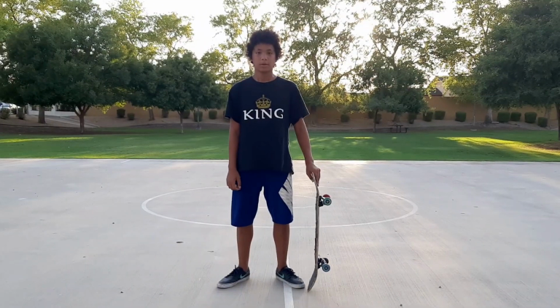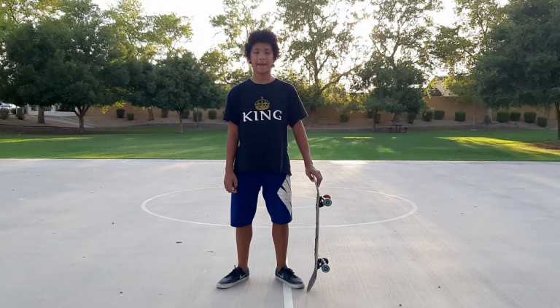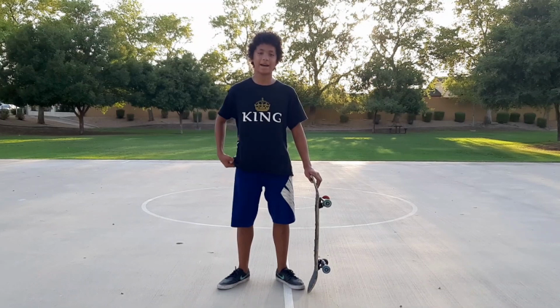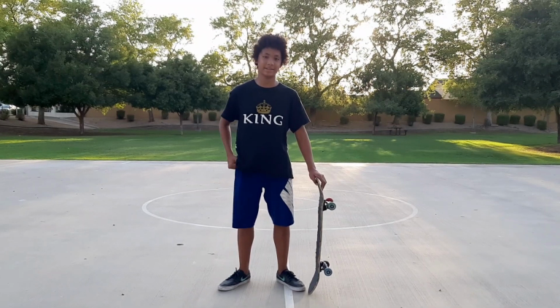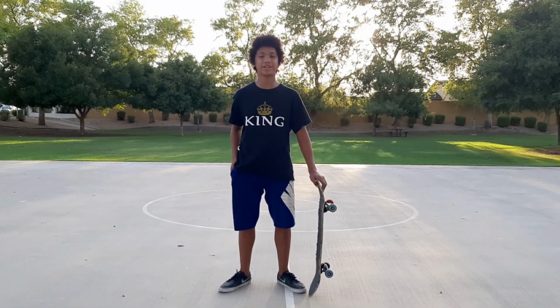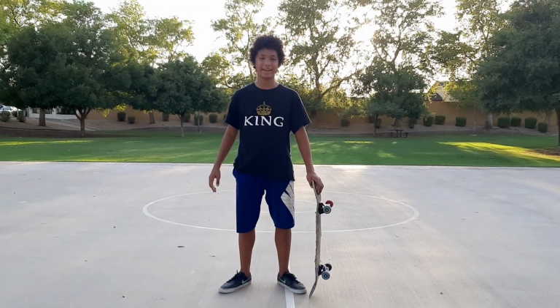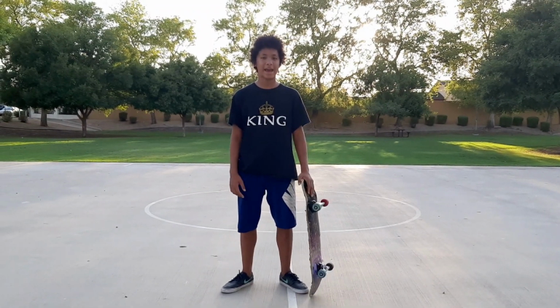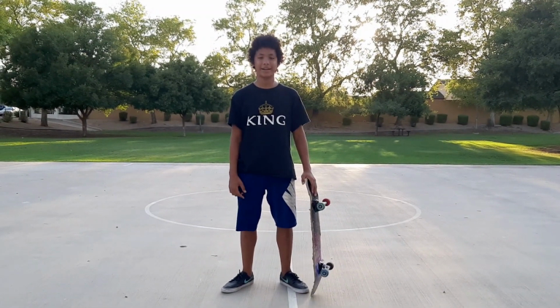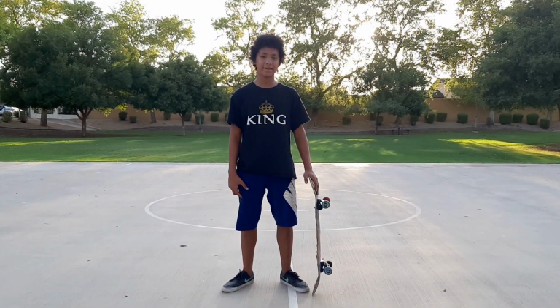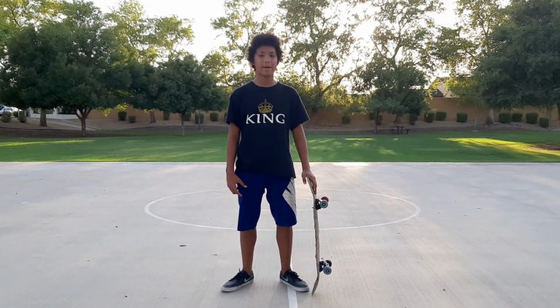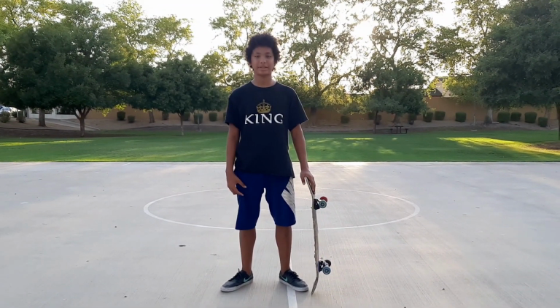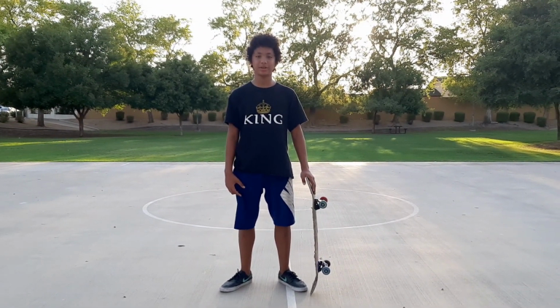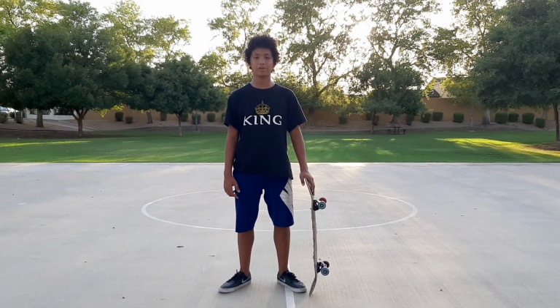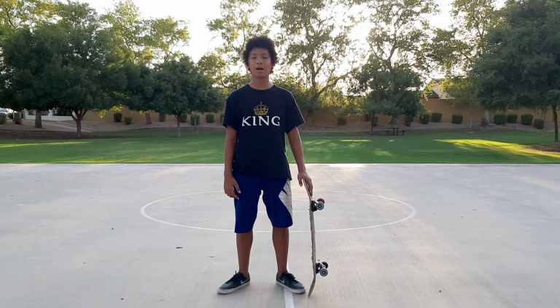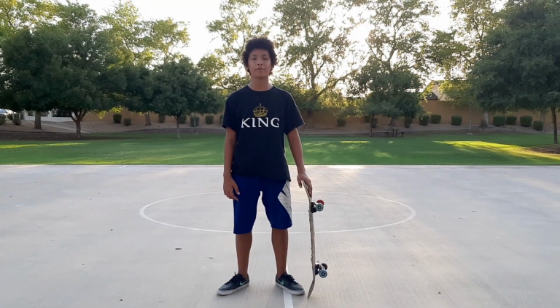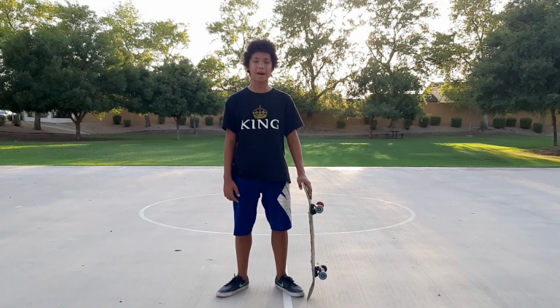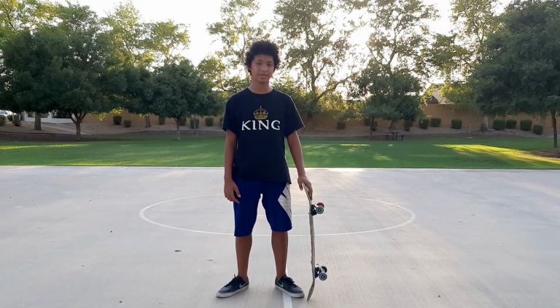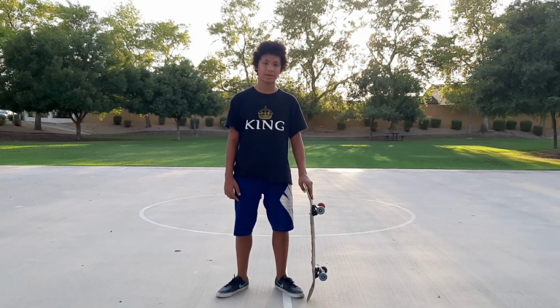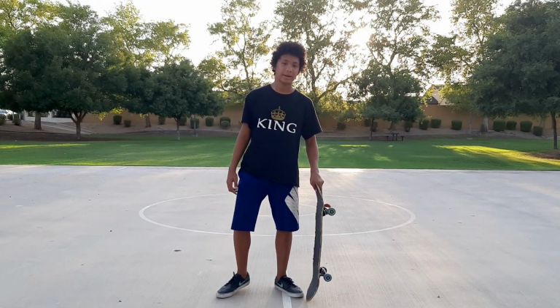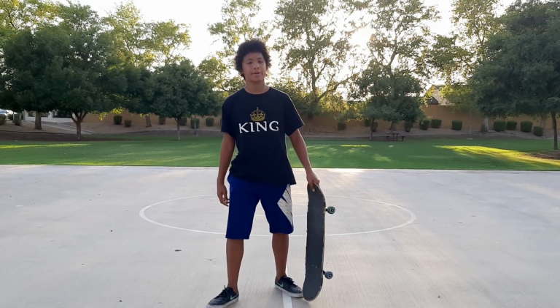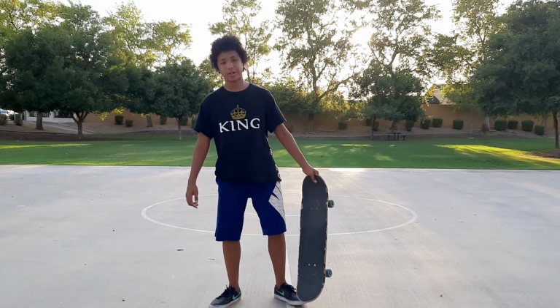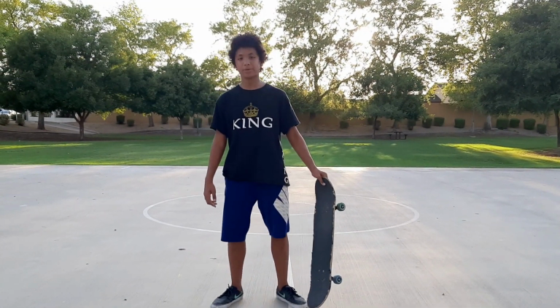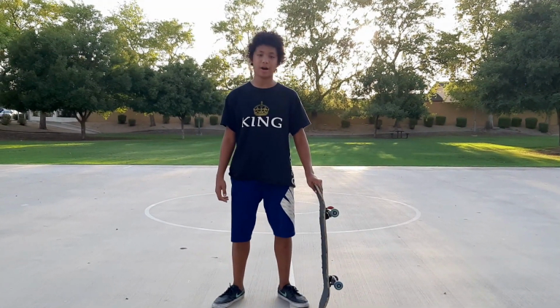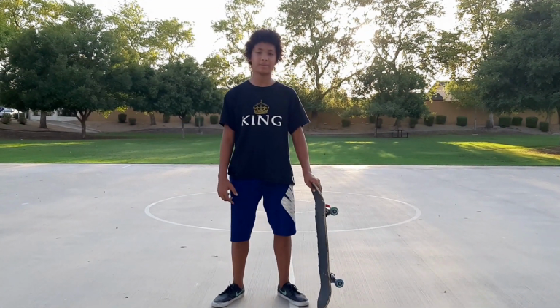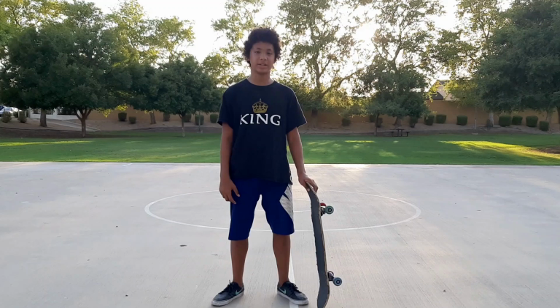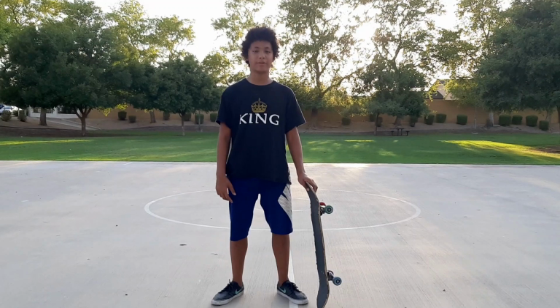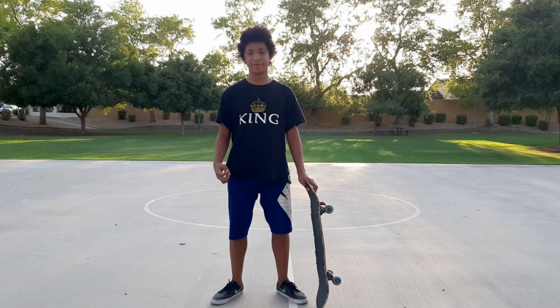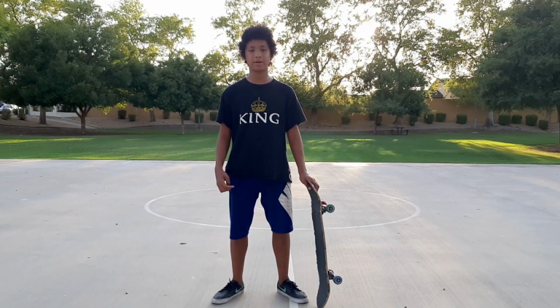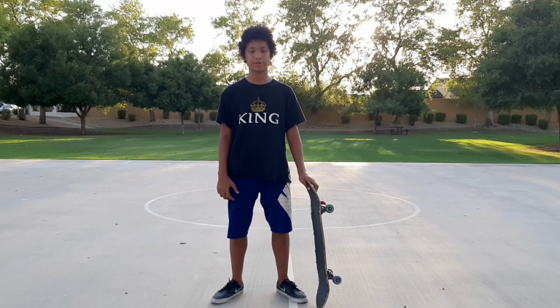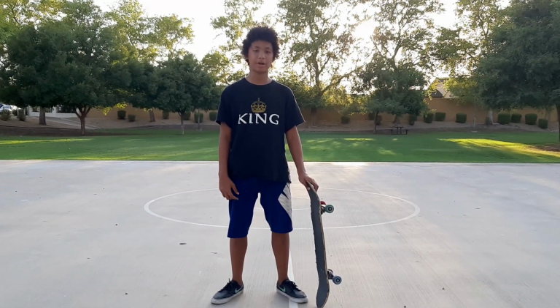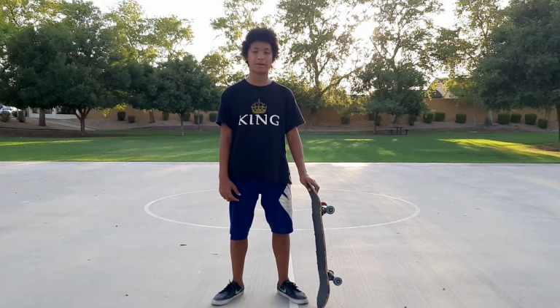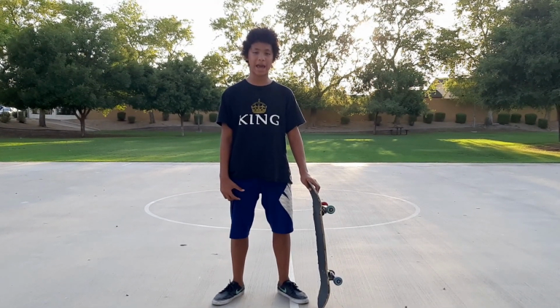Hey guys, this is Trinity and today I'm going to teach you how to ollie over gaps. You should be able to do an ollie in motion before you even think about ollieing over gaps.